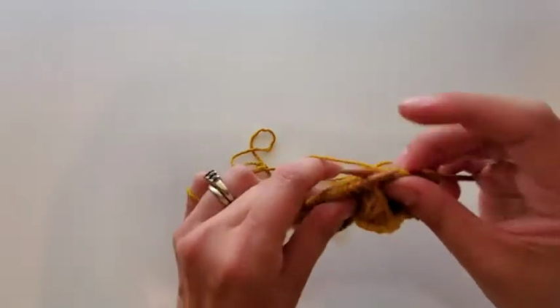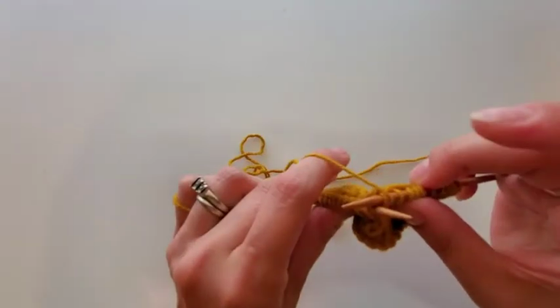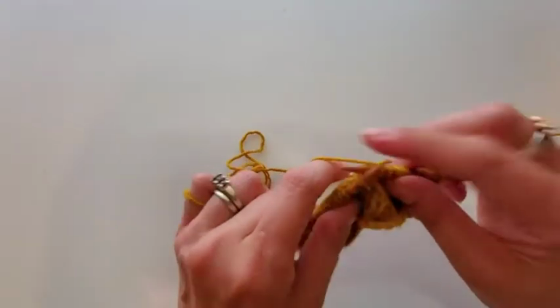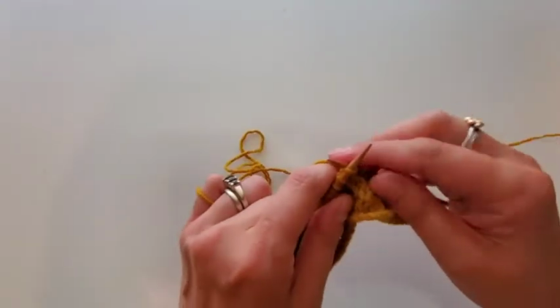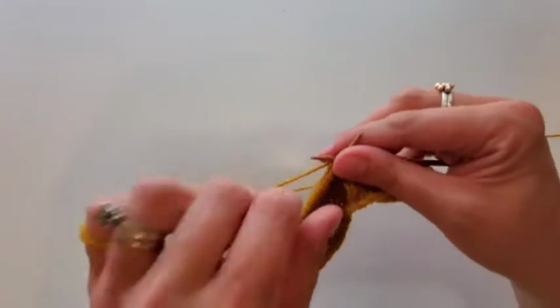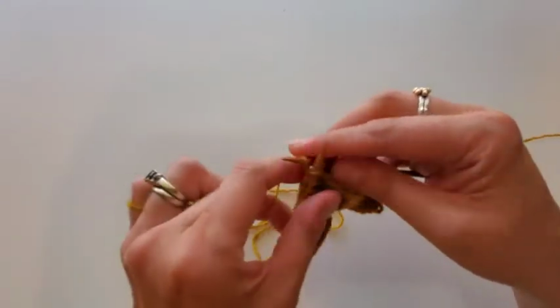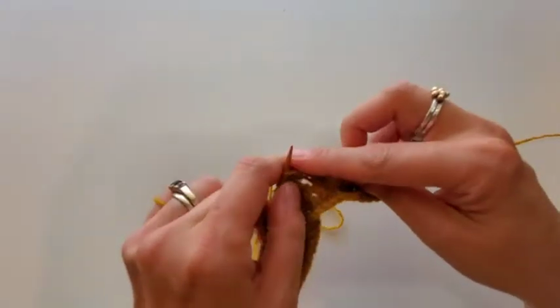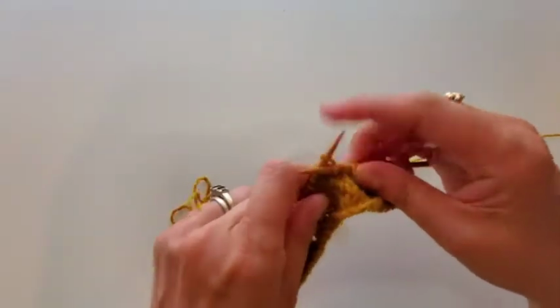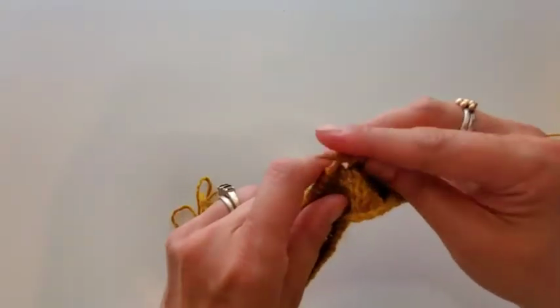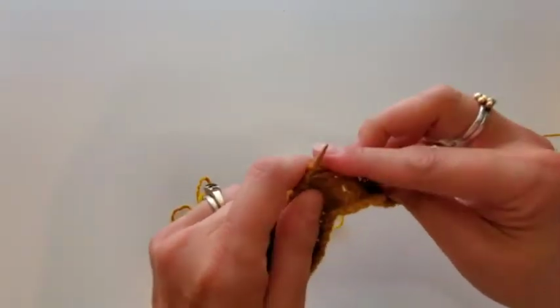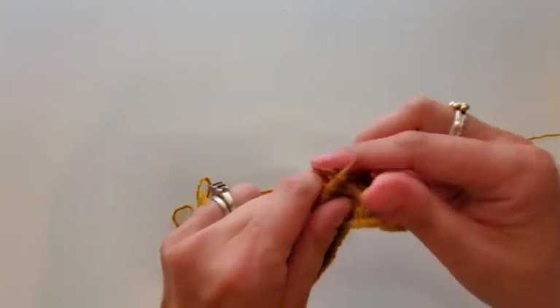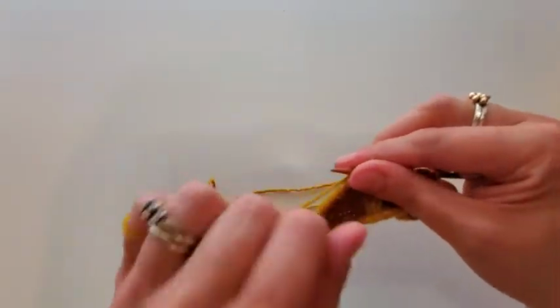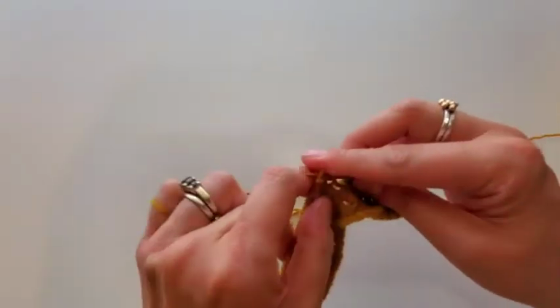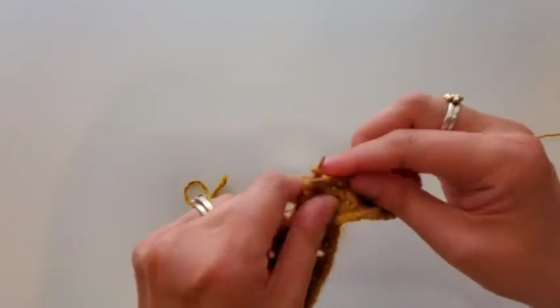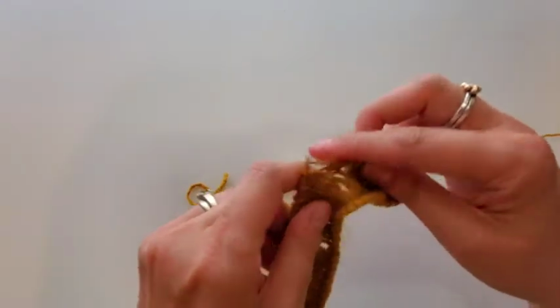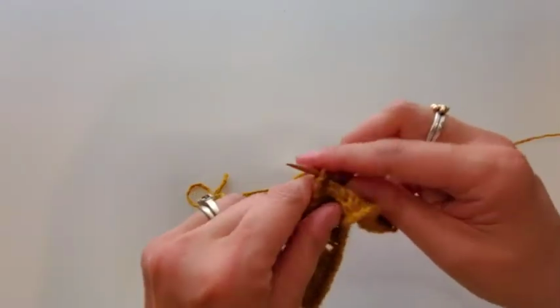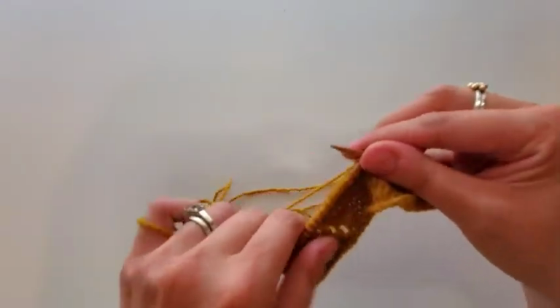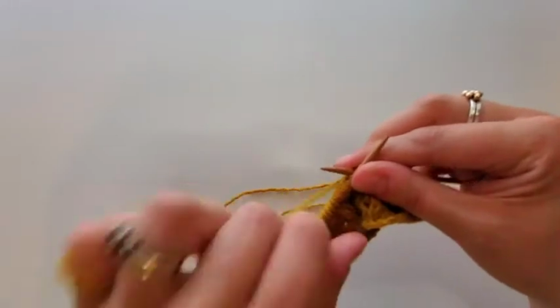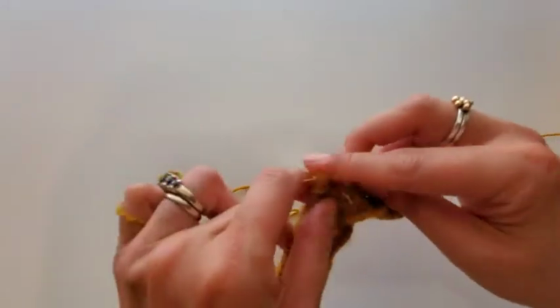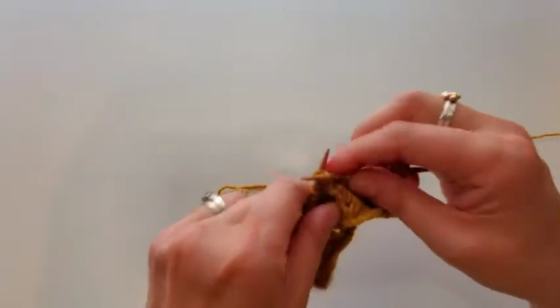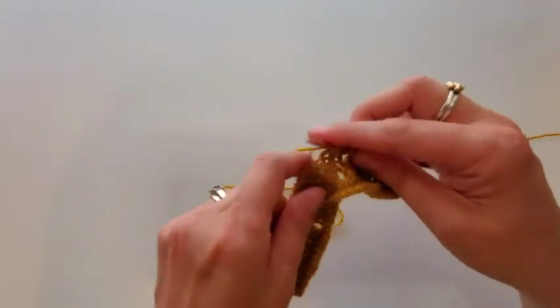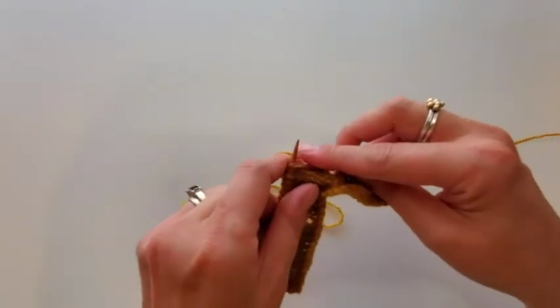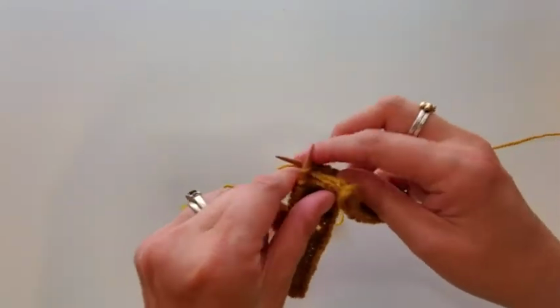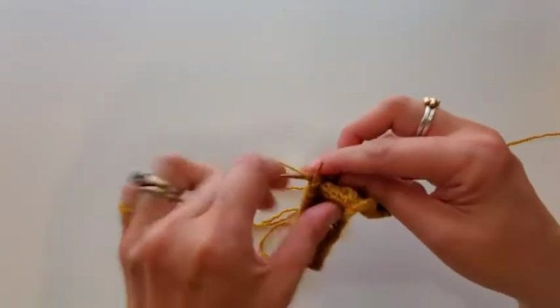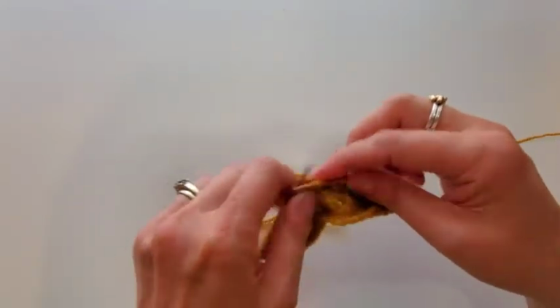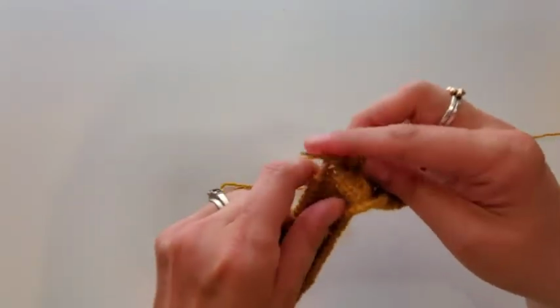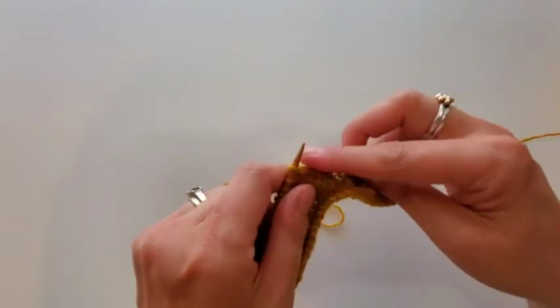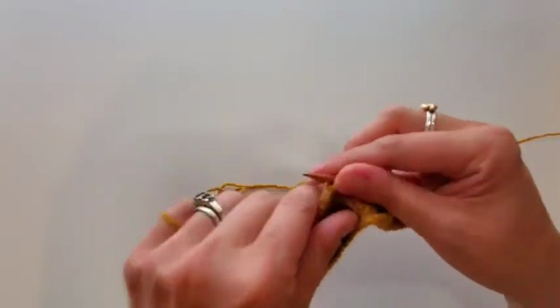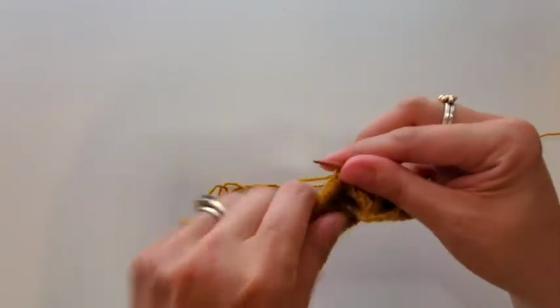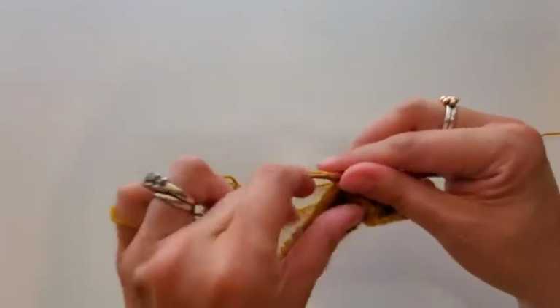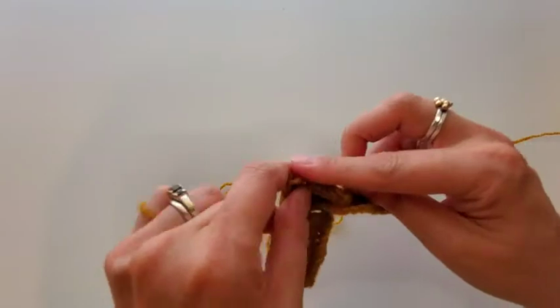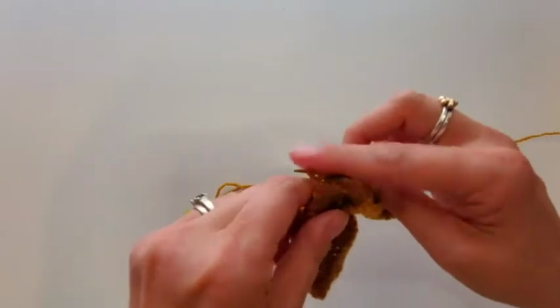I do that to really reel in that yarn over so I don't have to worry that it's going to get too loose on me when I'm not paying attention, because we've all had that happen.